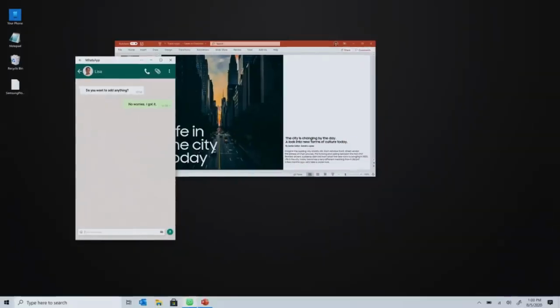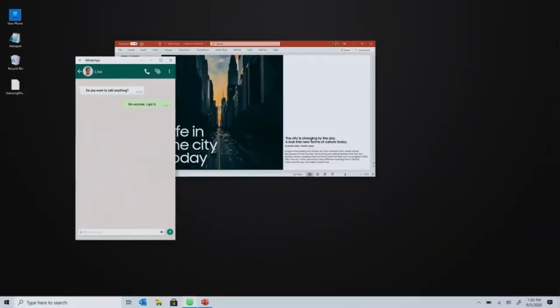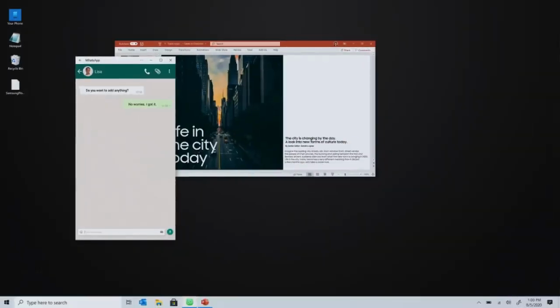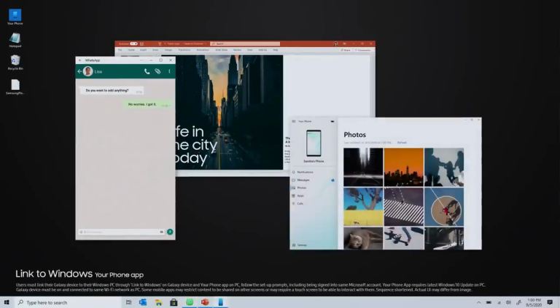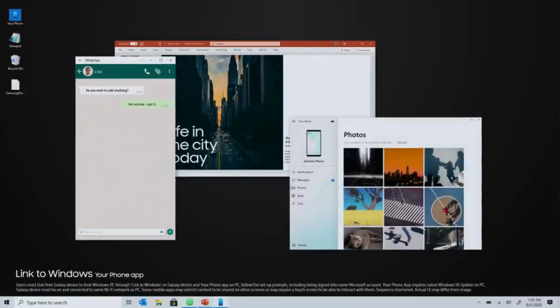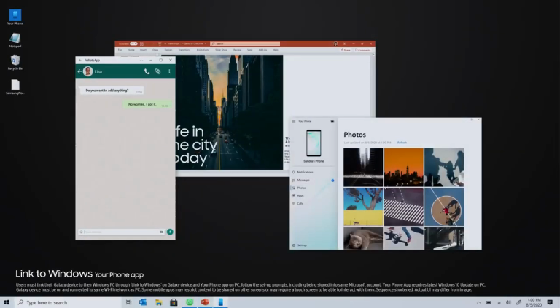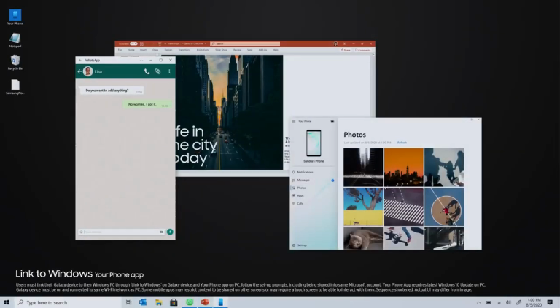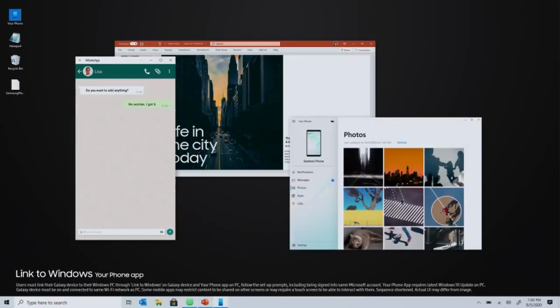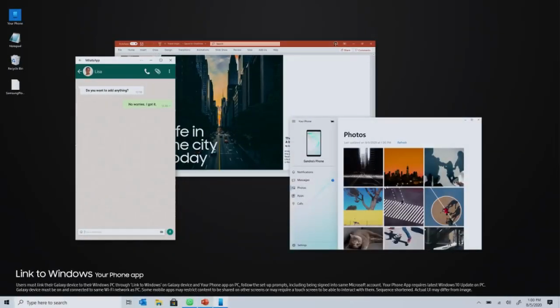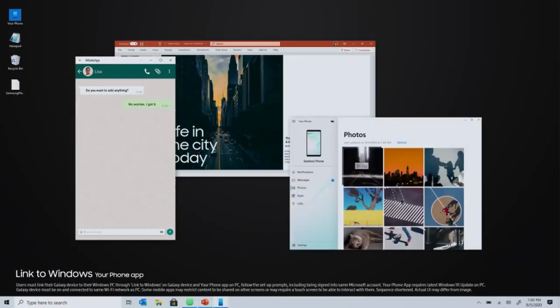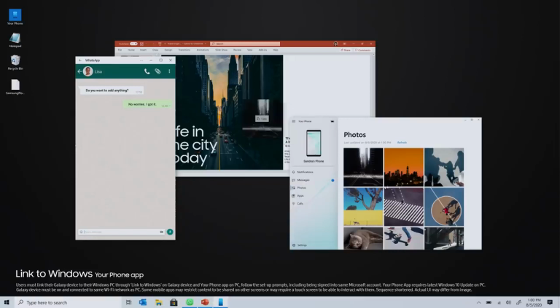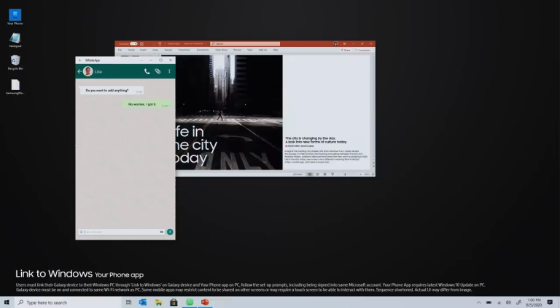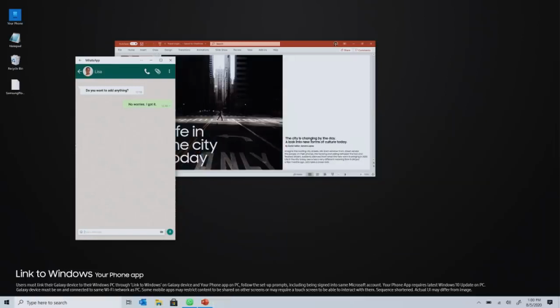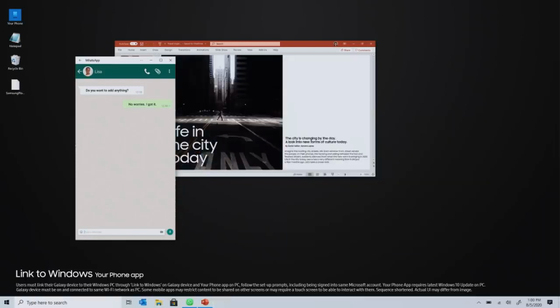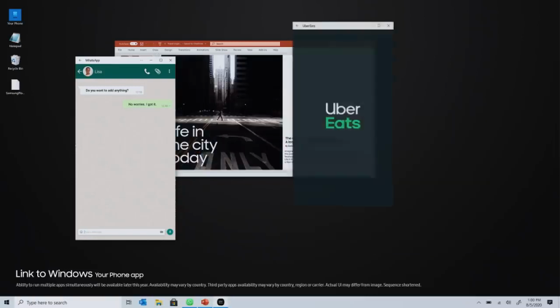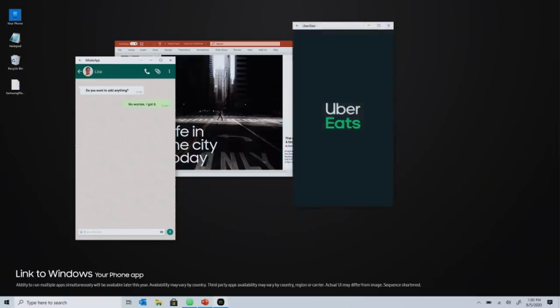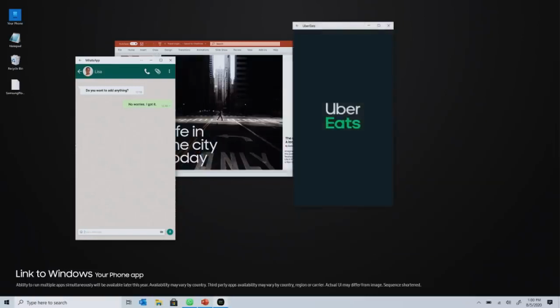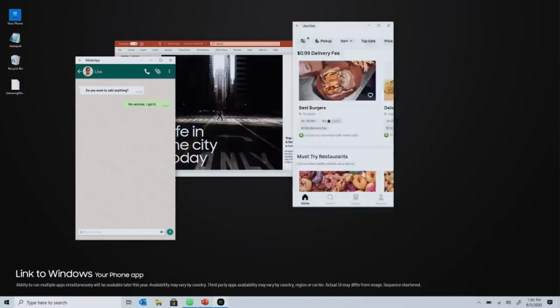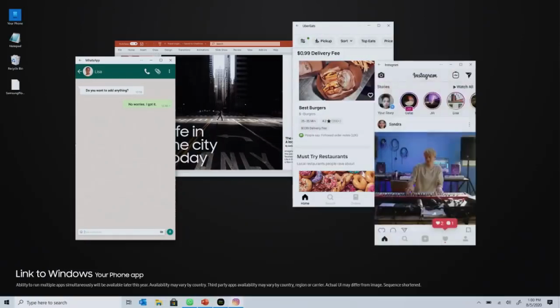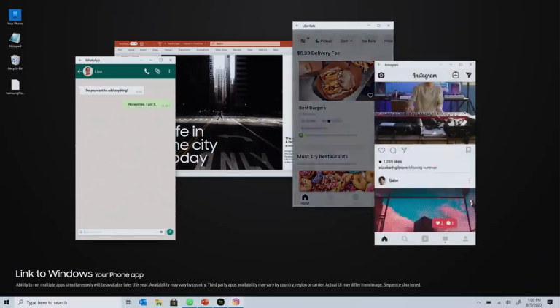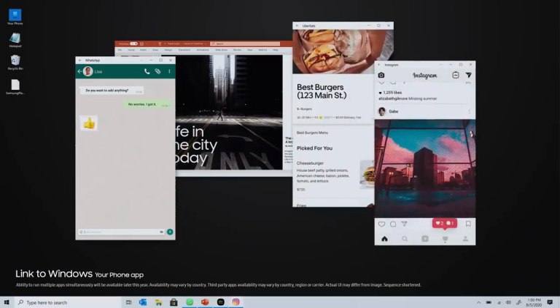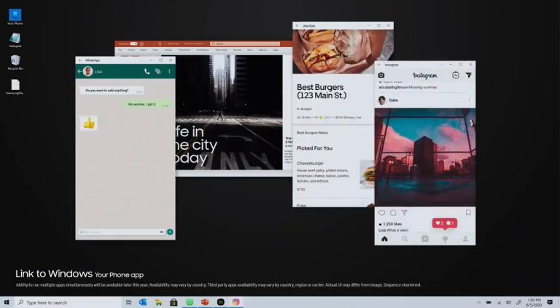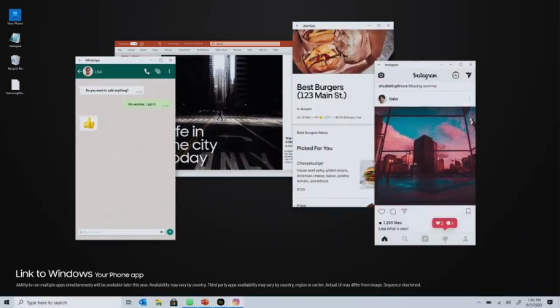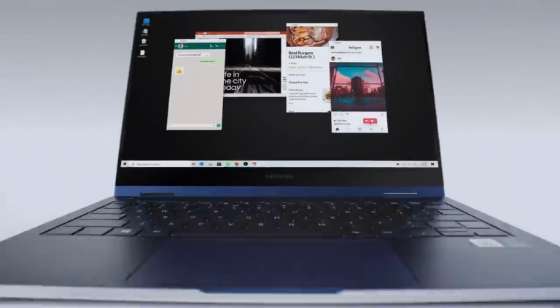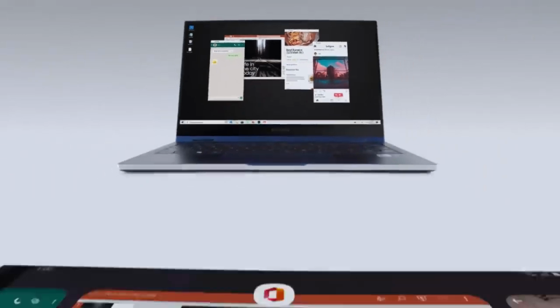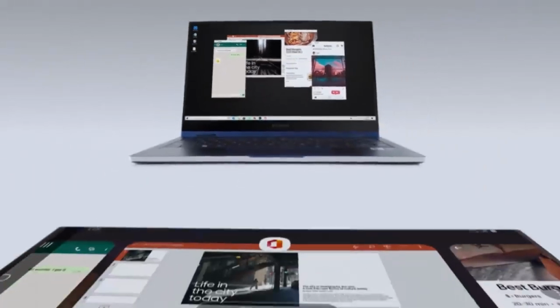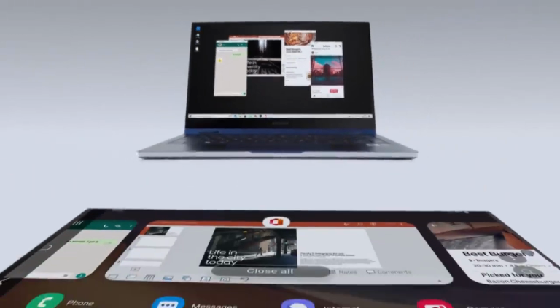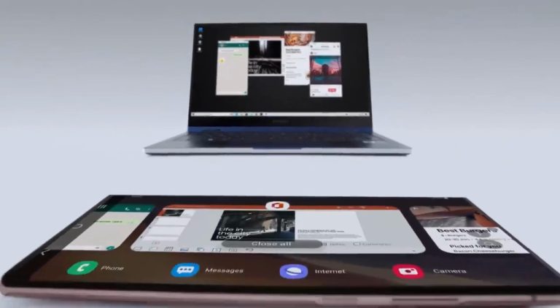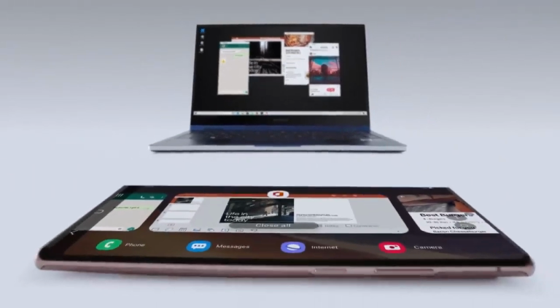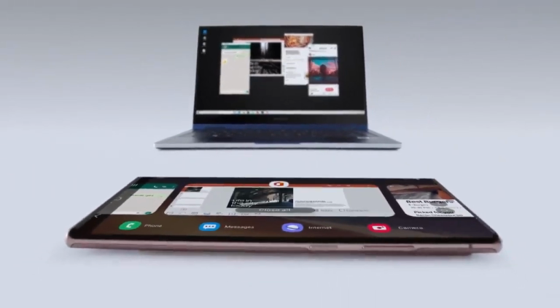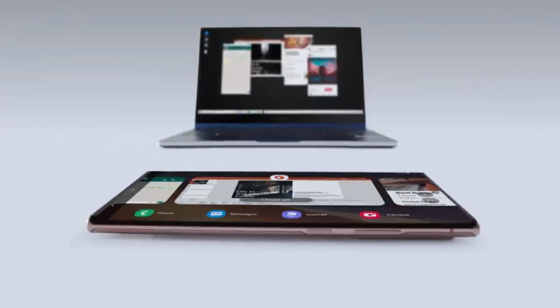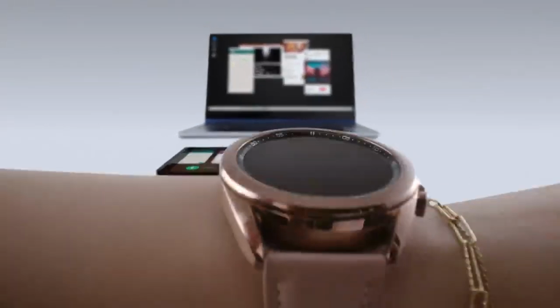Unleash your mobile apps on PC using Link to Windows. Drag and drop files from your phone on your desktop — order lunch, catch up, run multiple mobile apps at once. You can even toggle across all your devices.